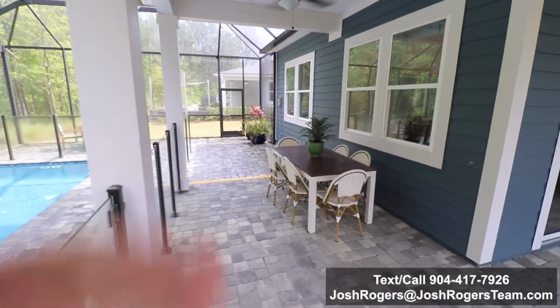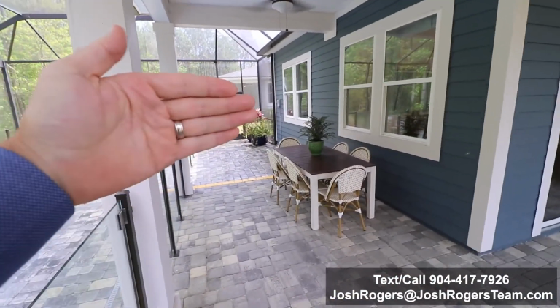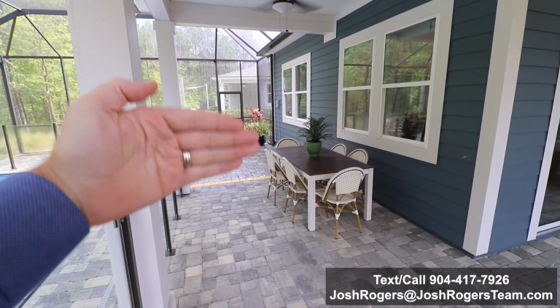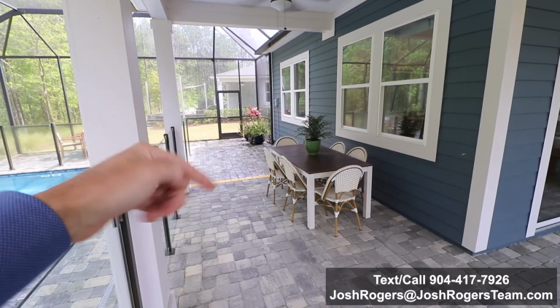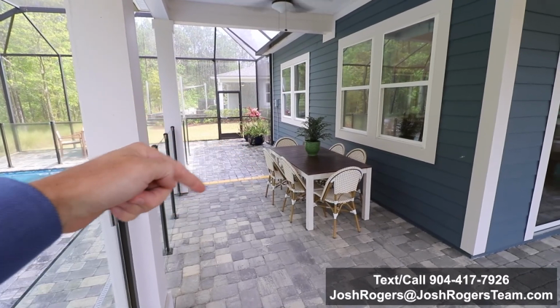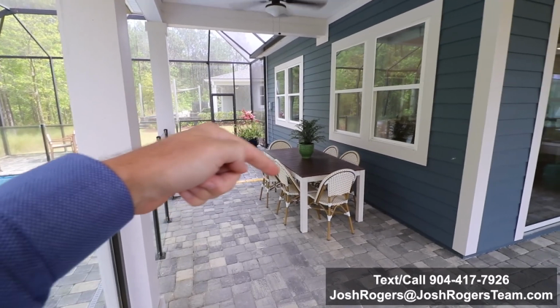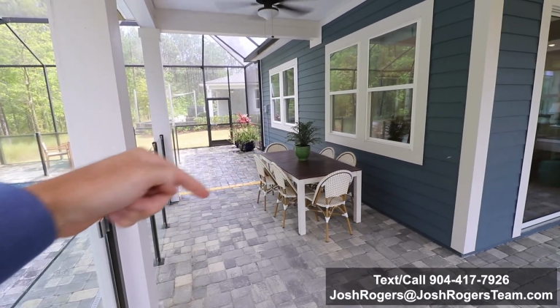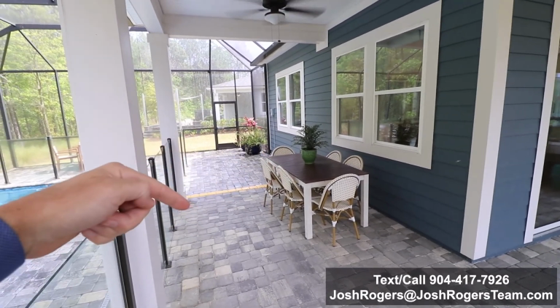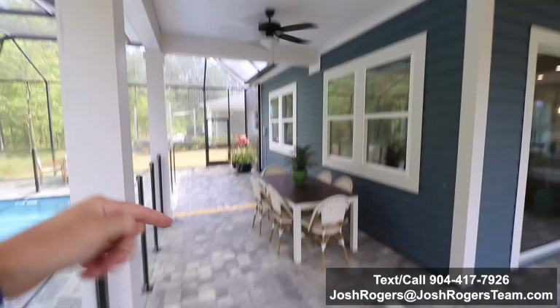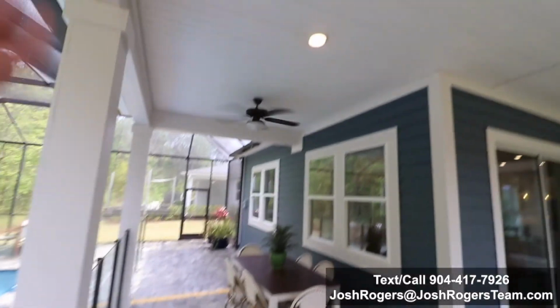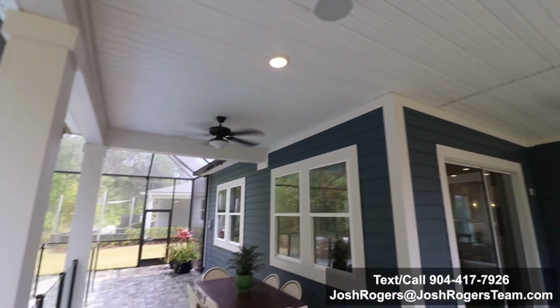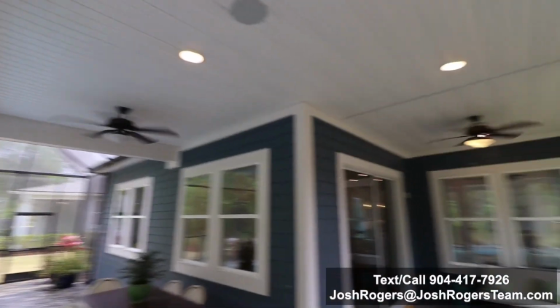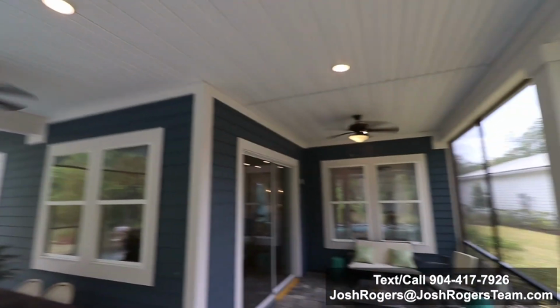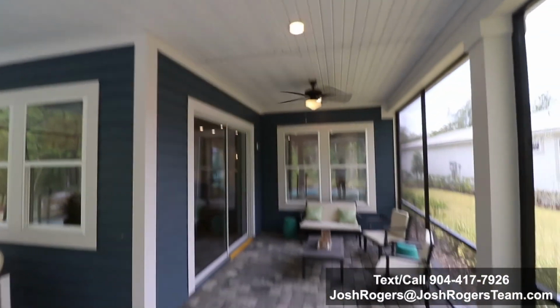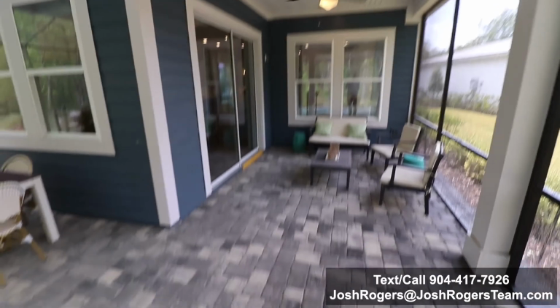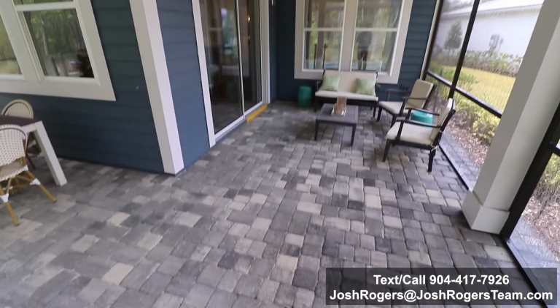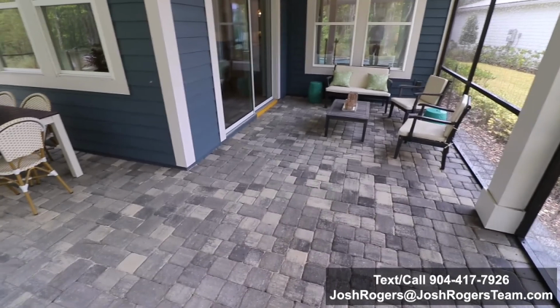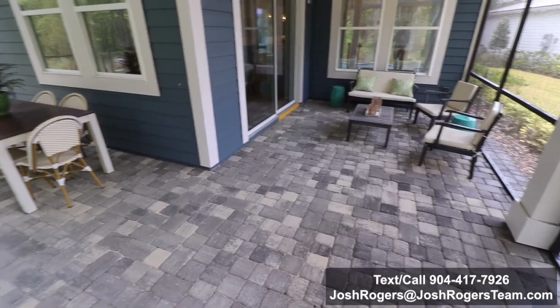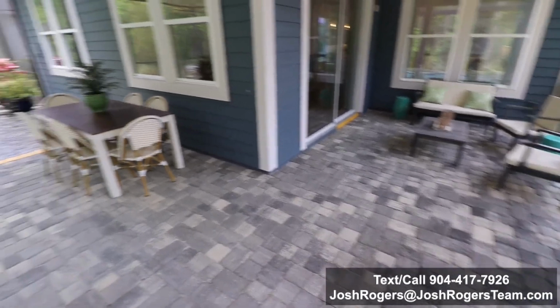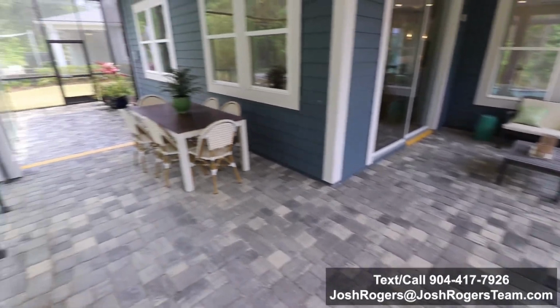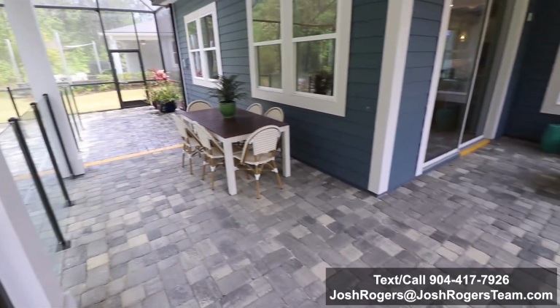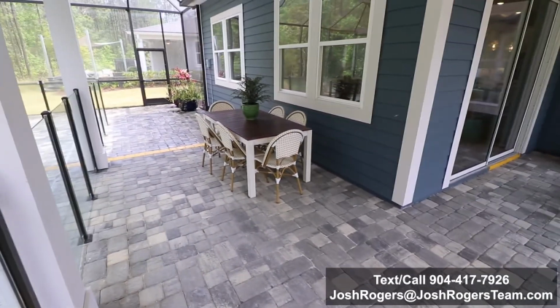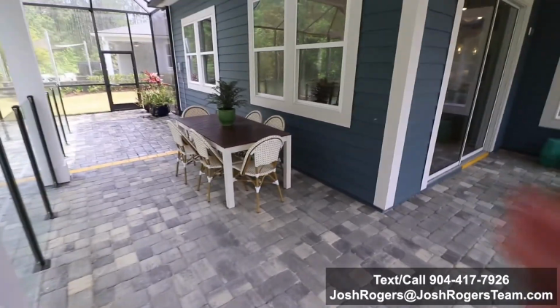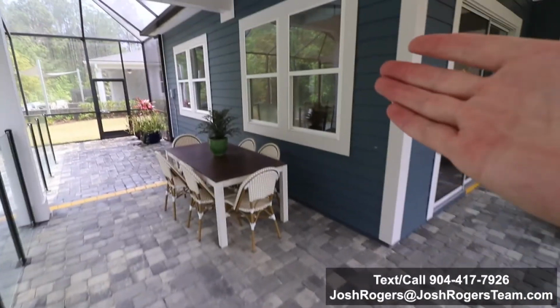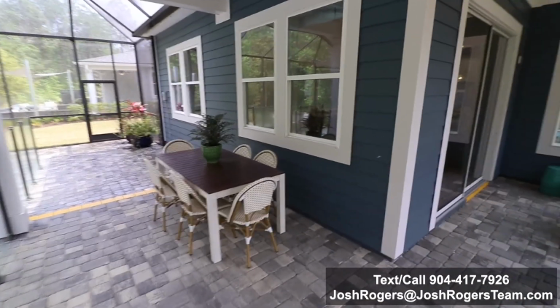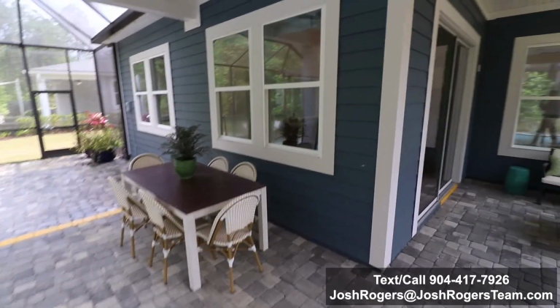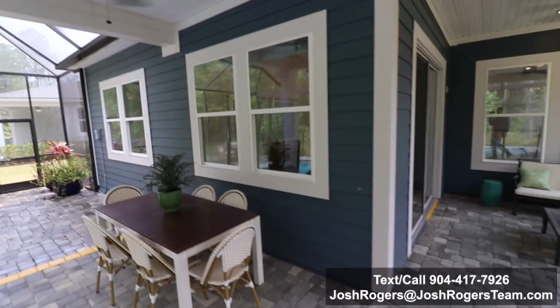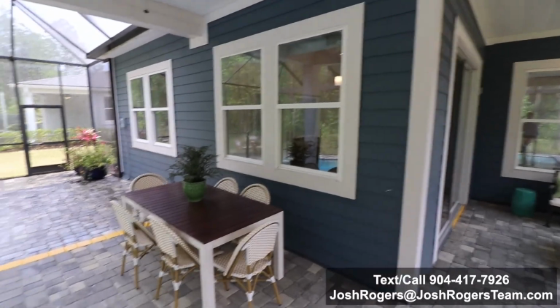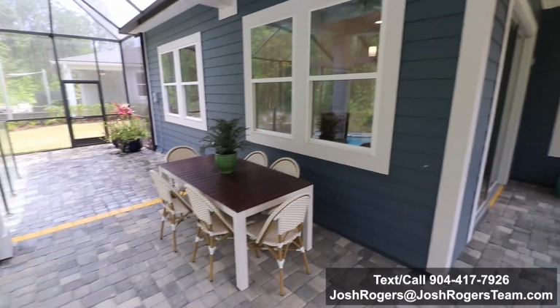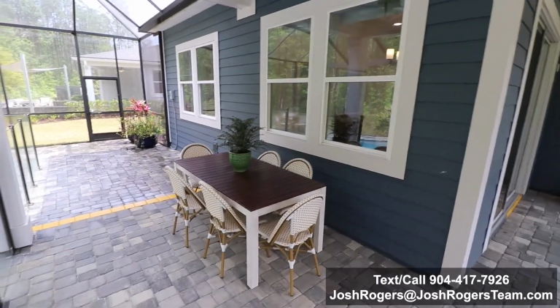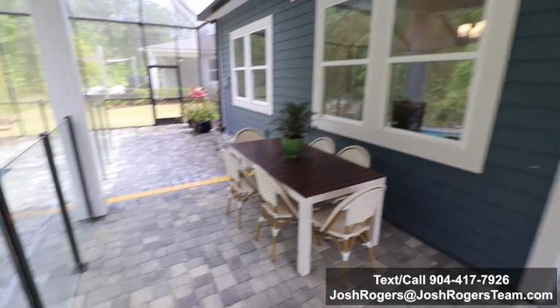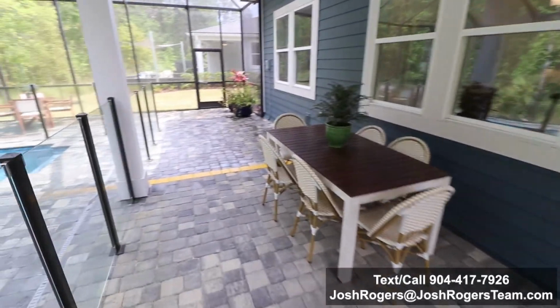Even if it stops right here at that yellow area, this area is going to be so nice. I actually love the color of this home with that white trim — it's beautiful.